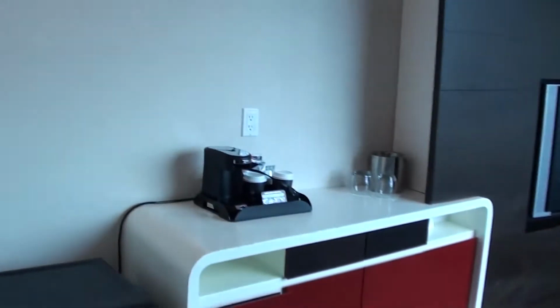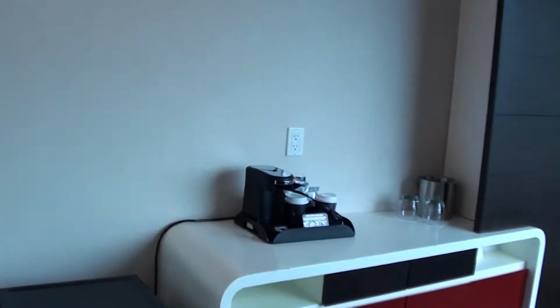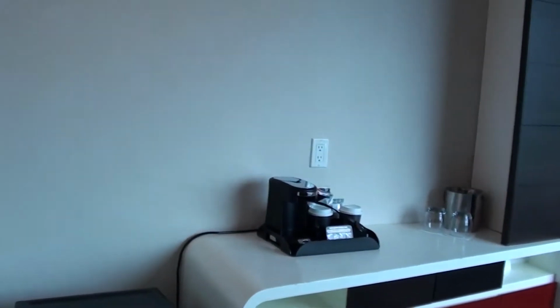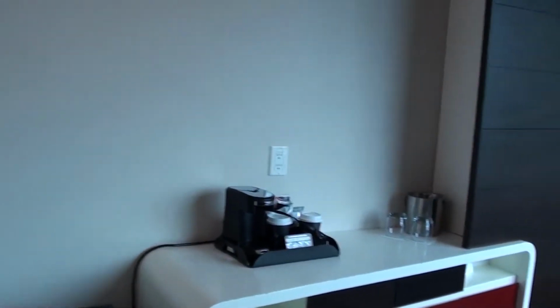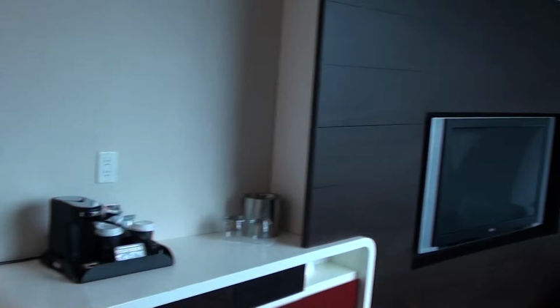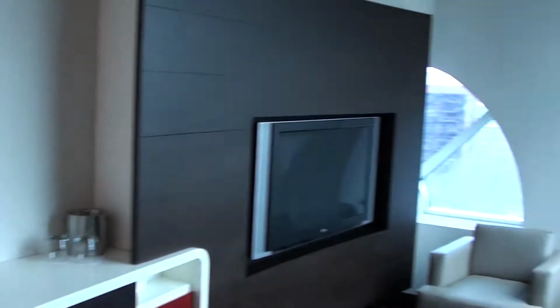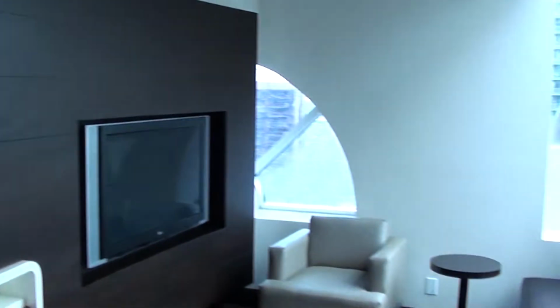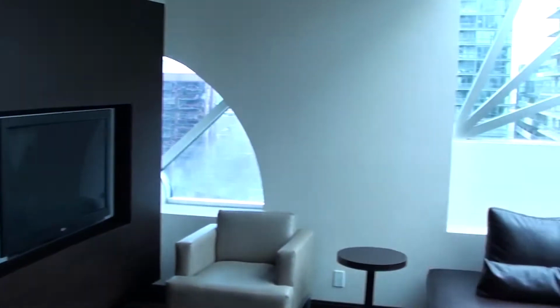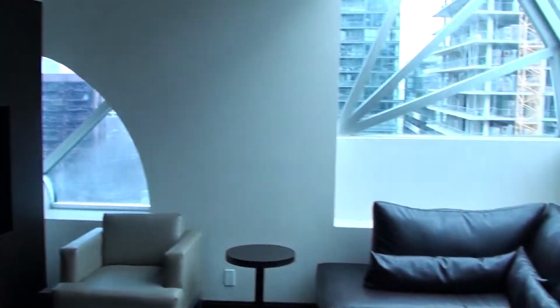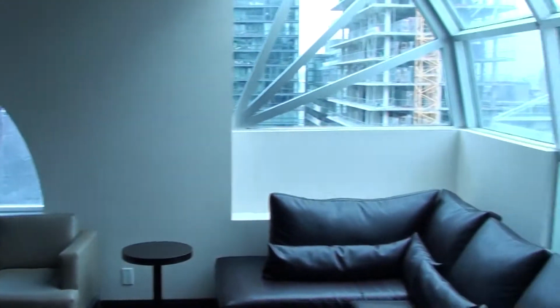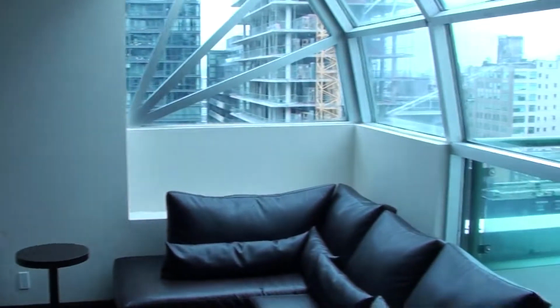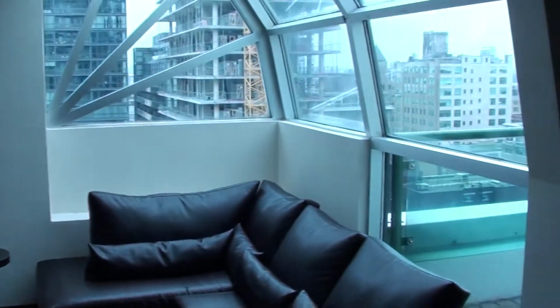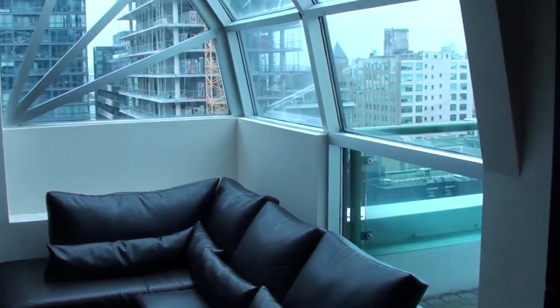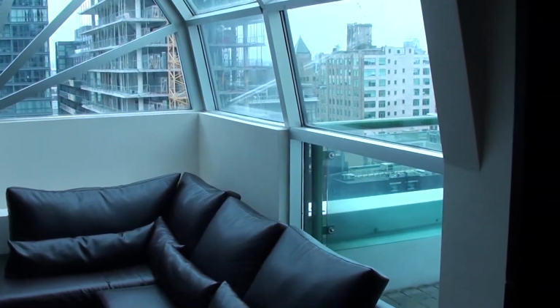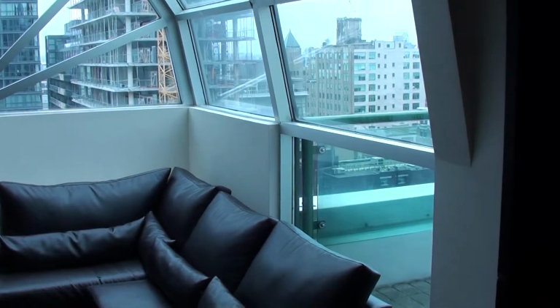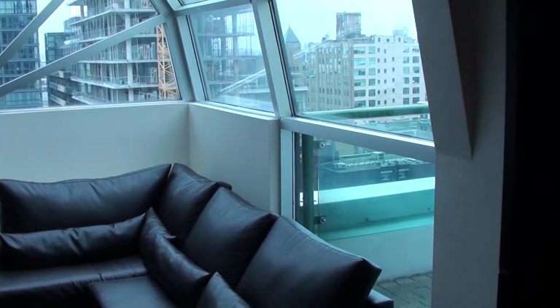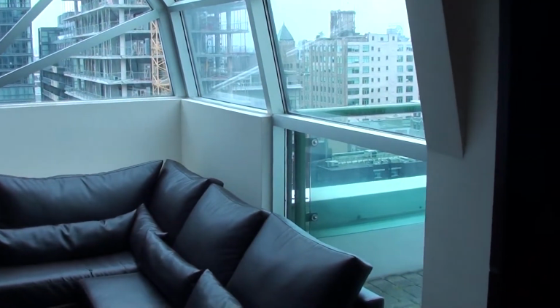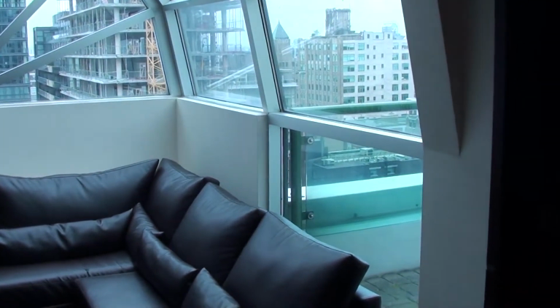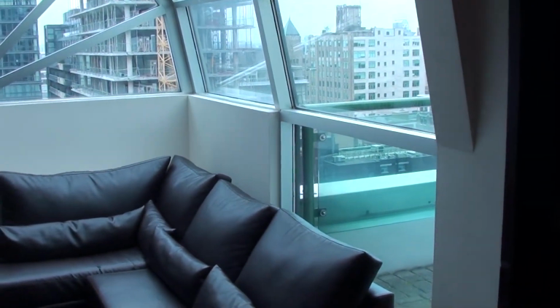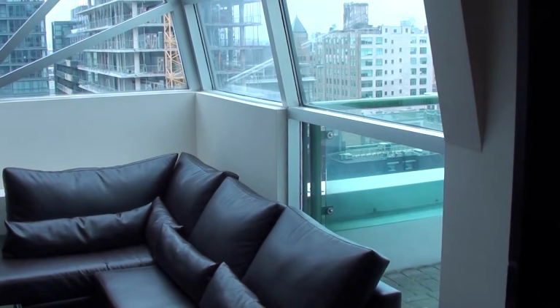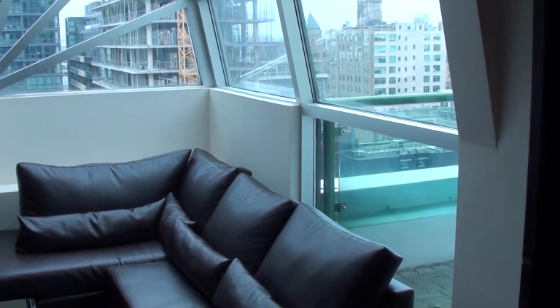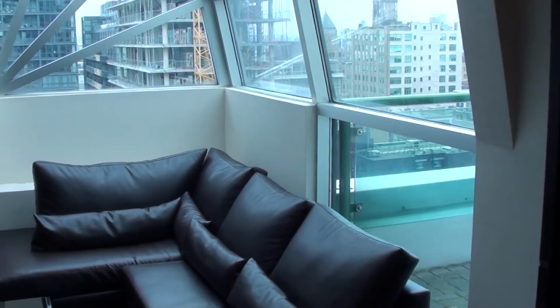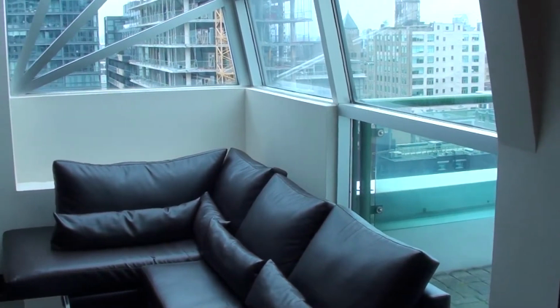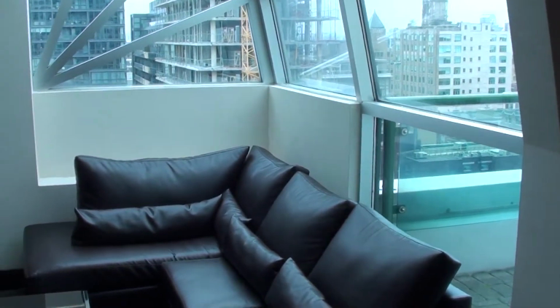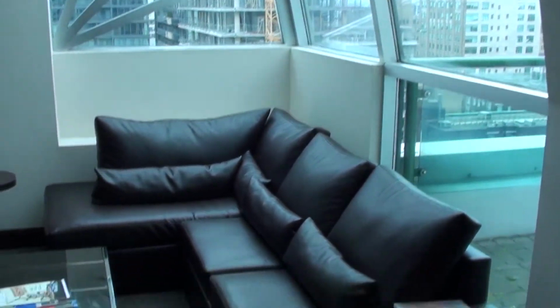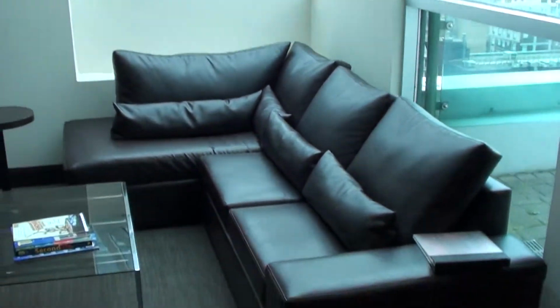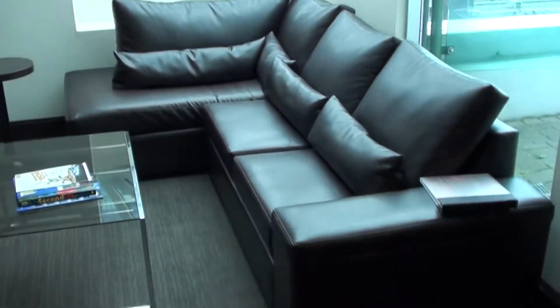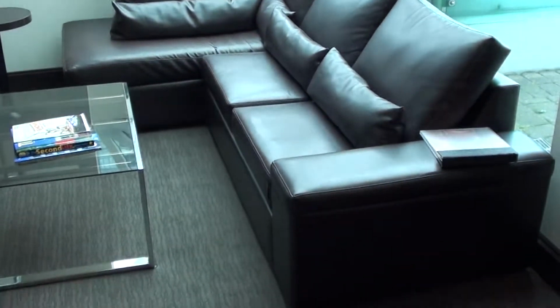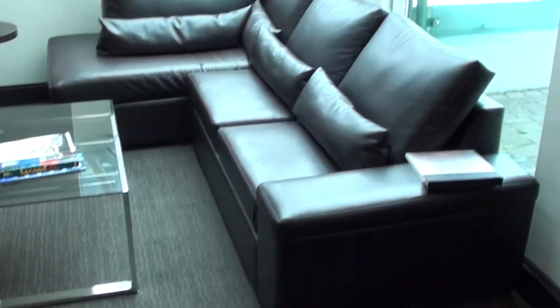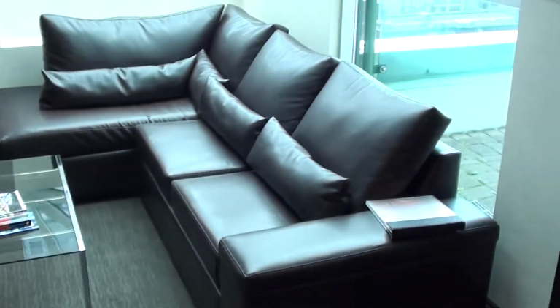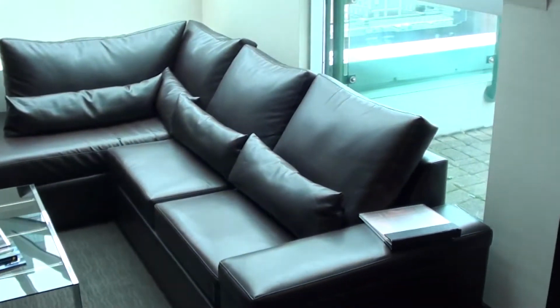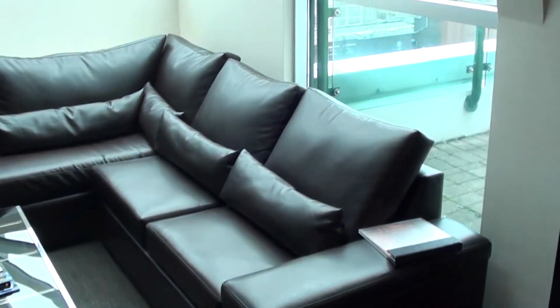Housekeeping is already knocking at the door, so I'll be gone now. This was the Hyatt Toronto King Street, balcony suite 1241.